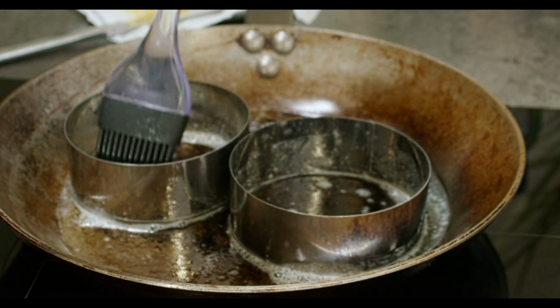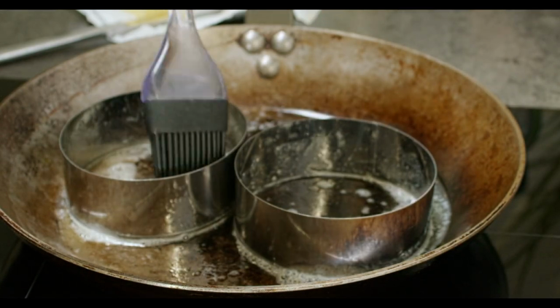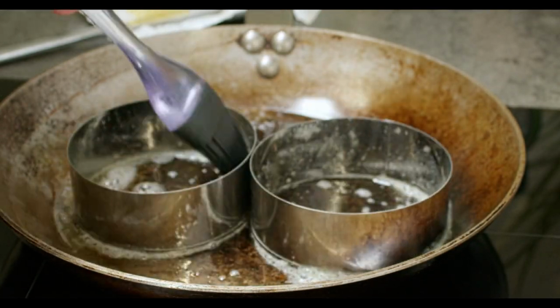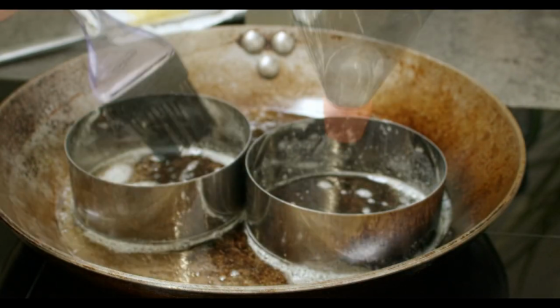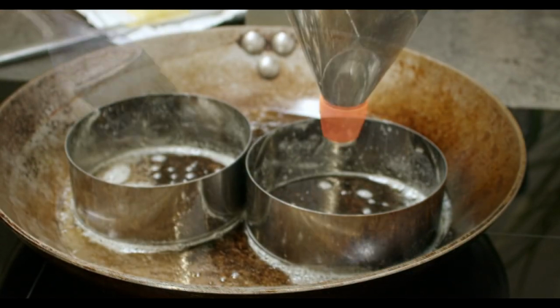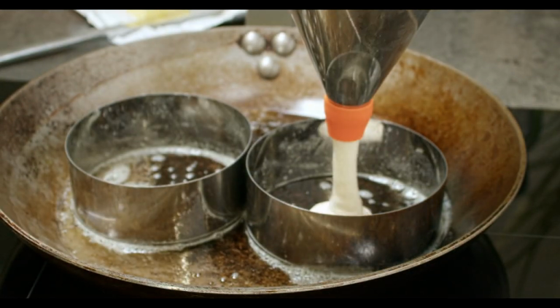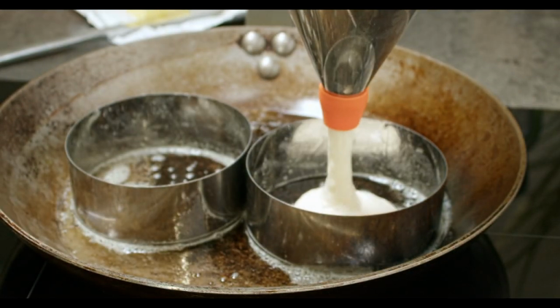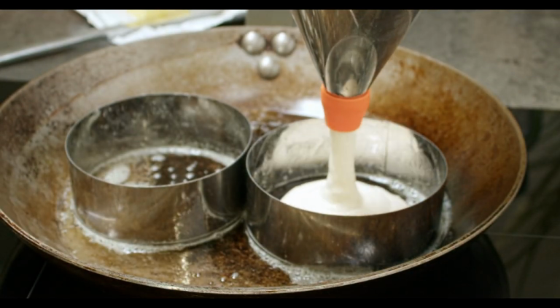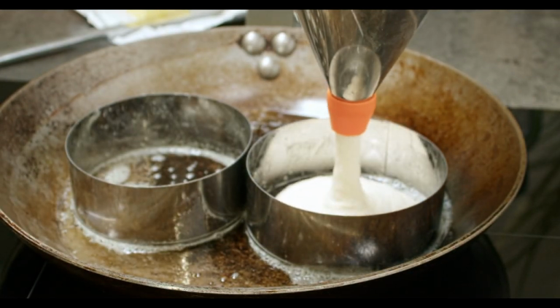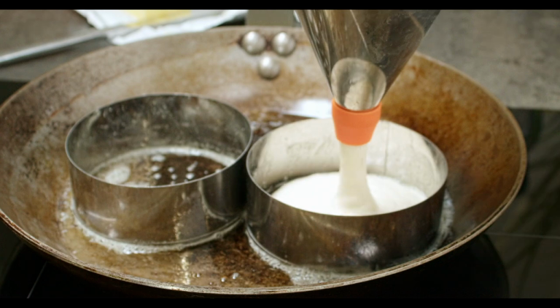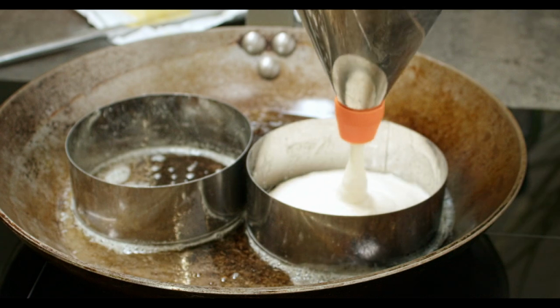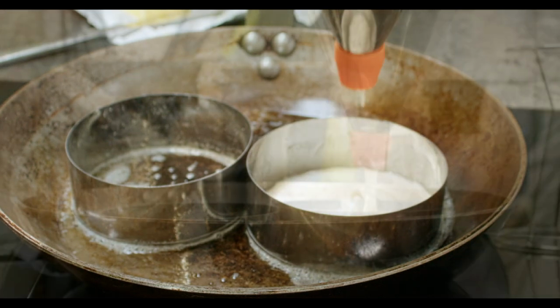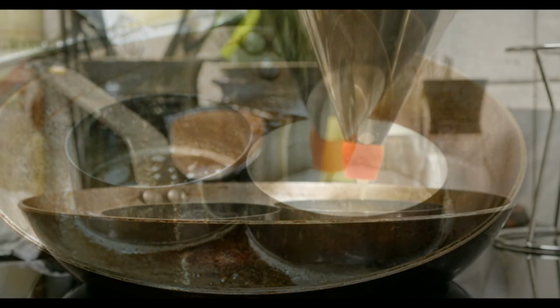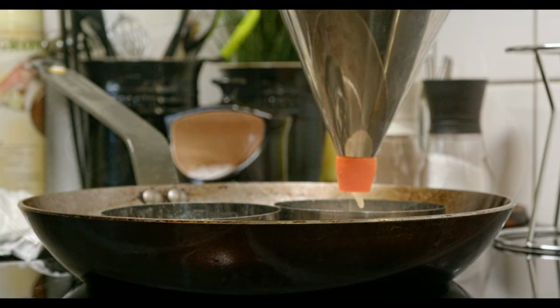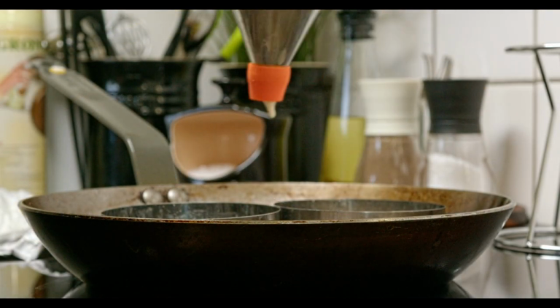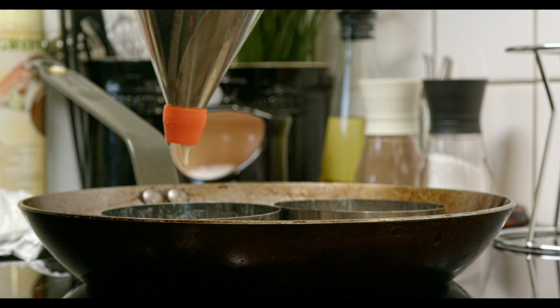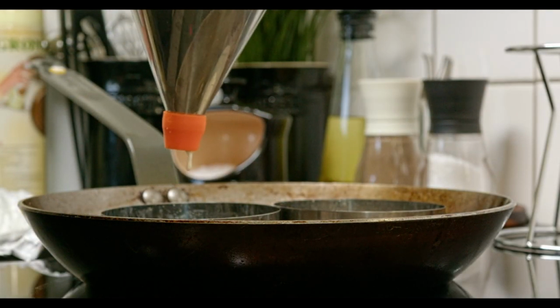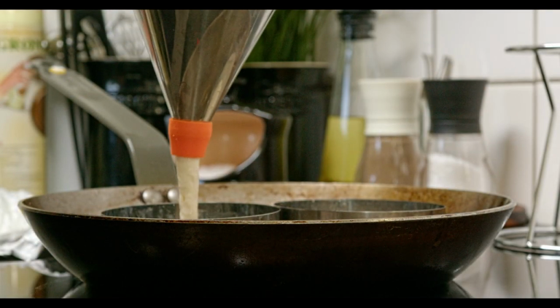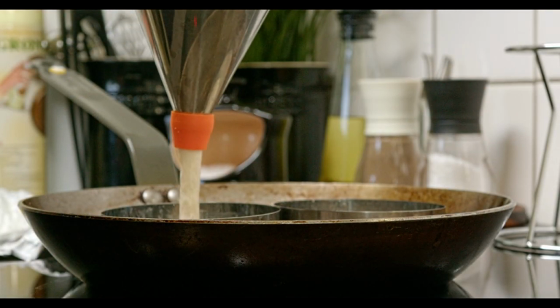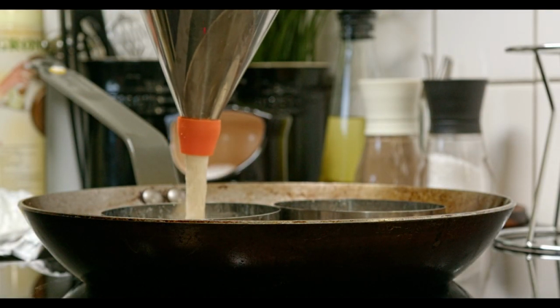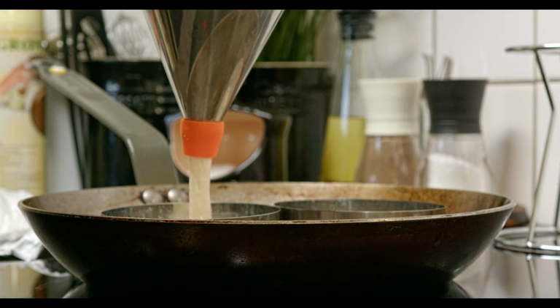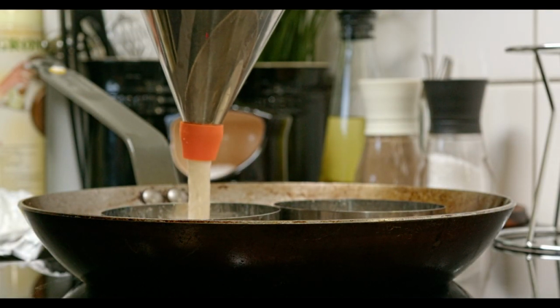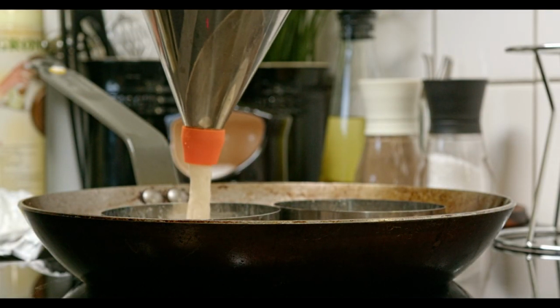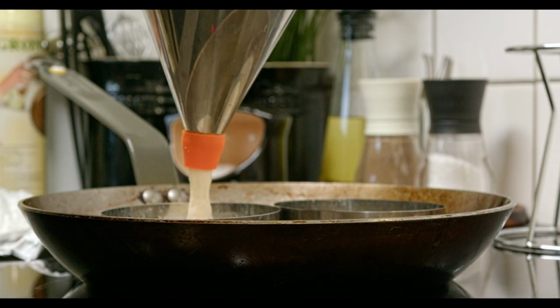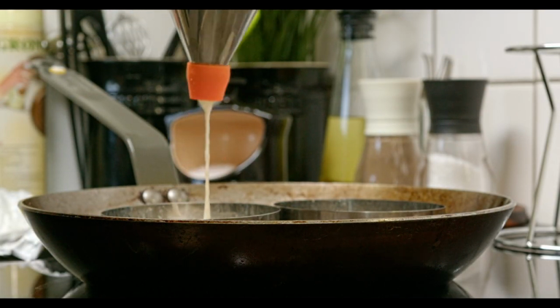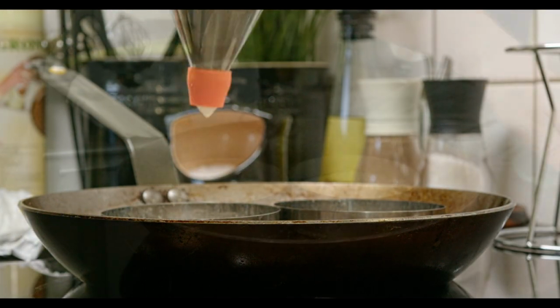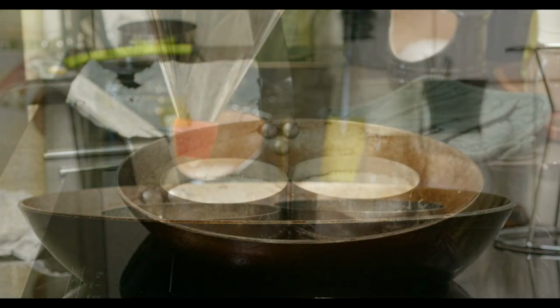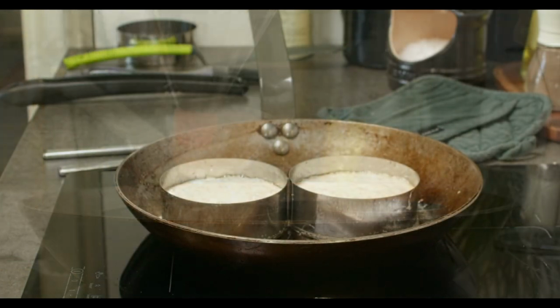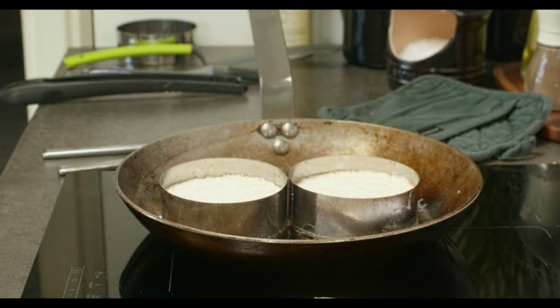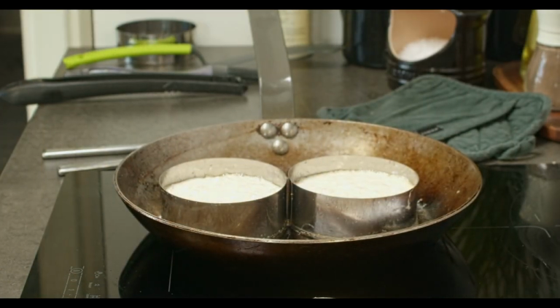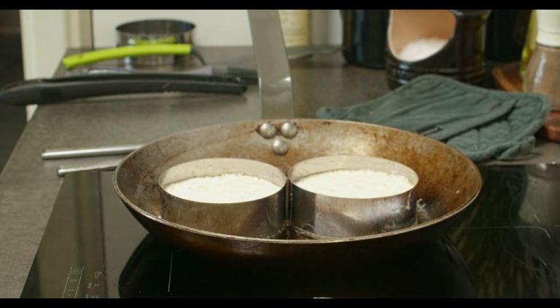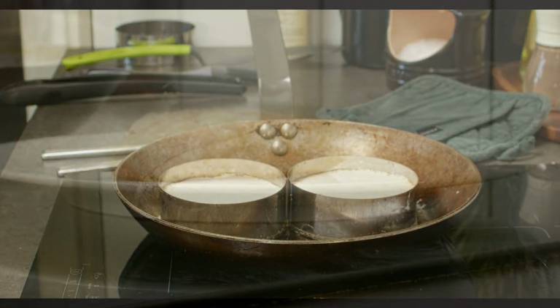Cover it up for about 30 minutes before you bake it. Eat it with honey or butter, or even both. It is really delicious.